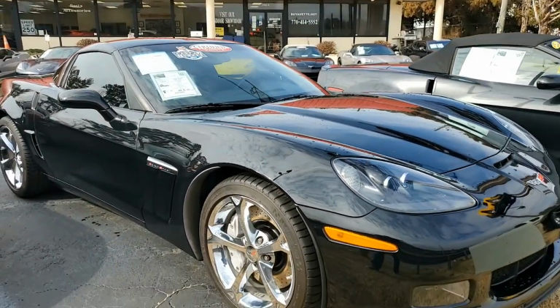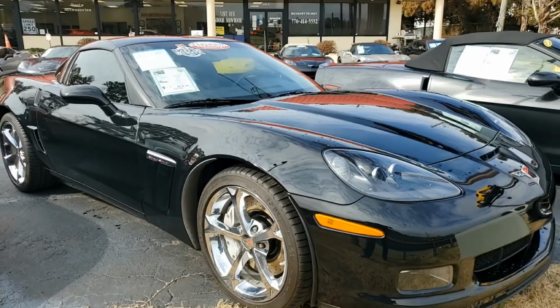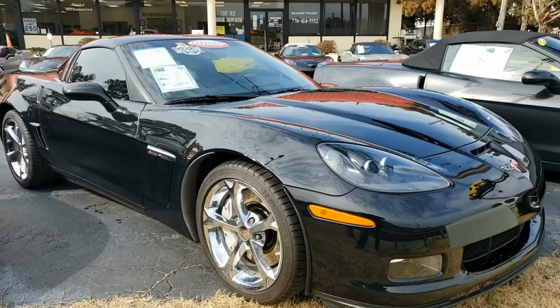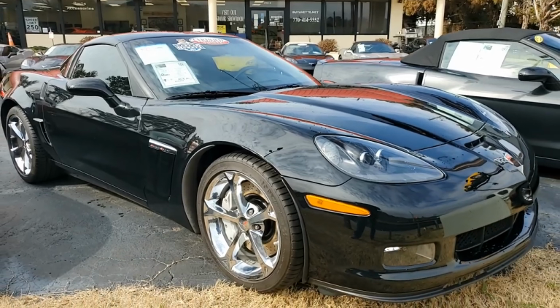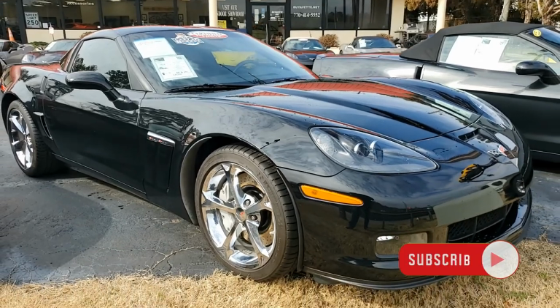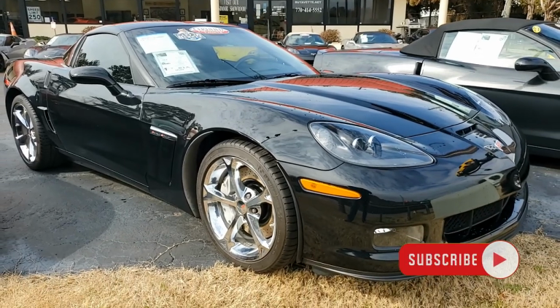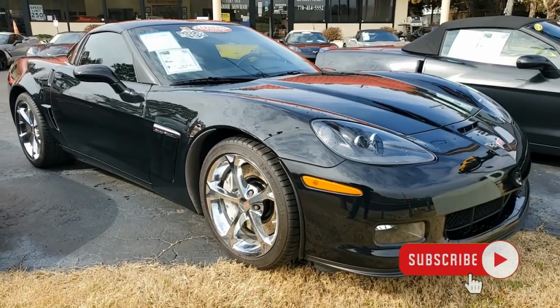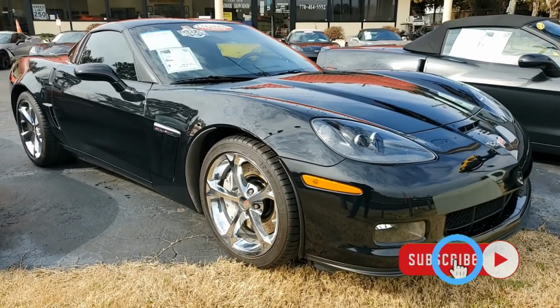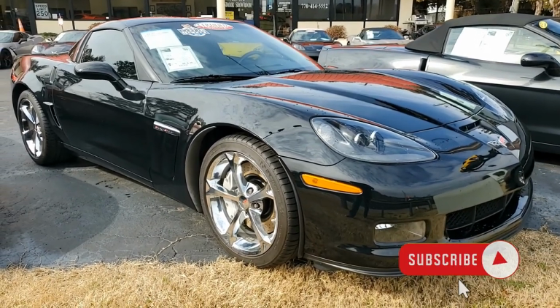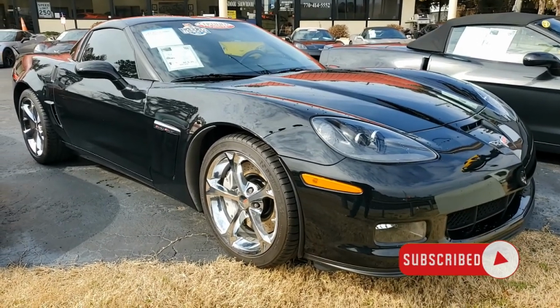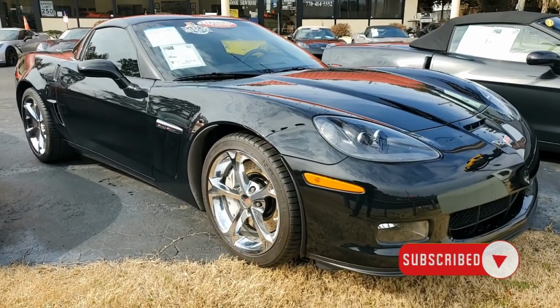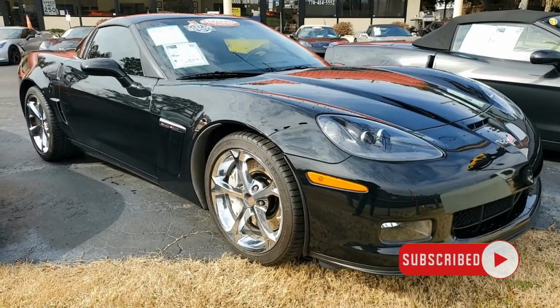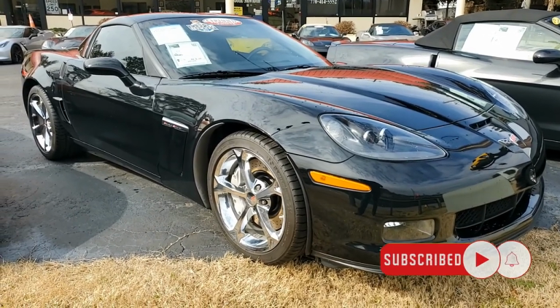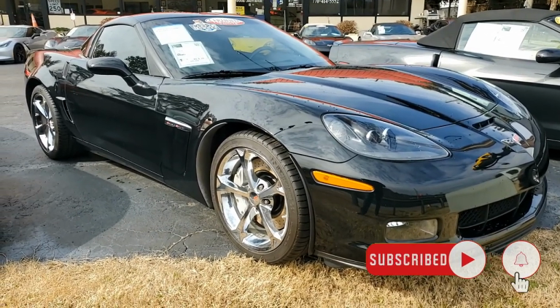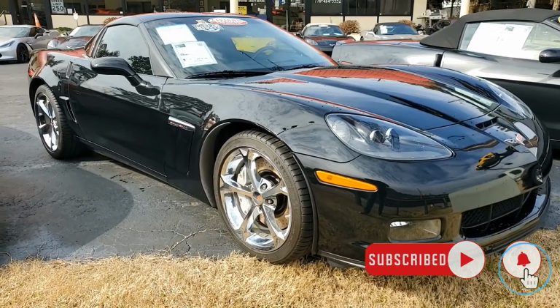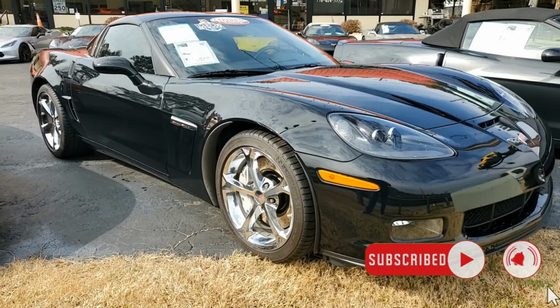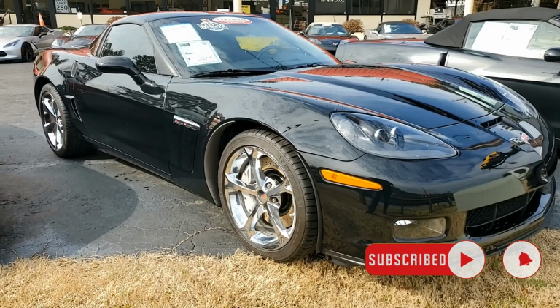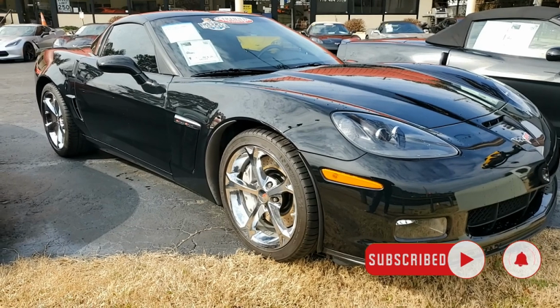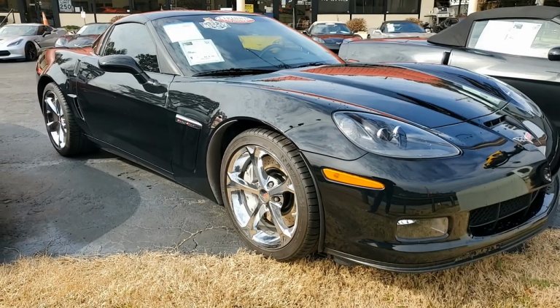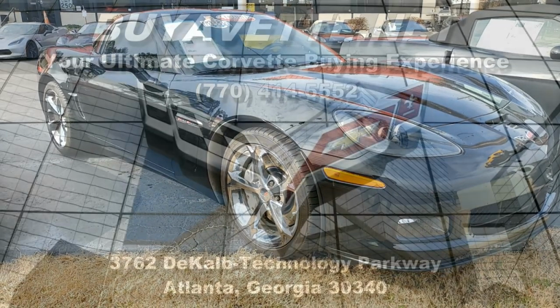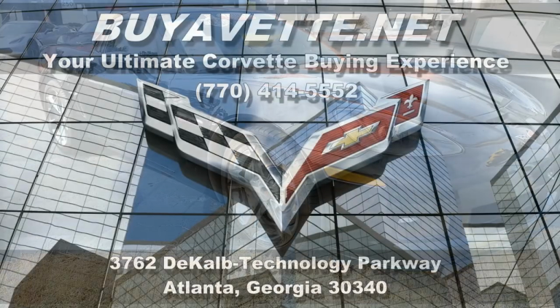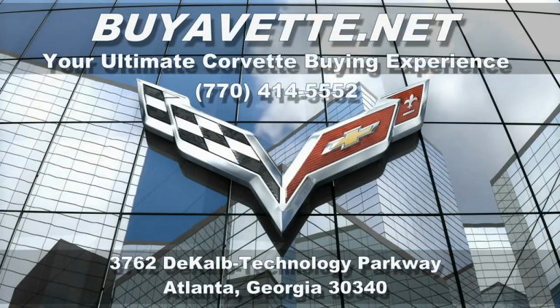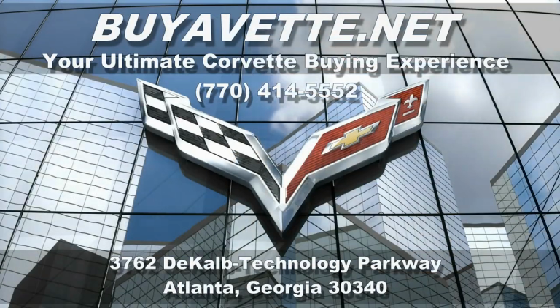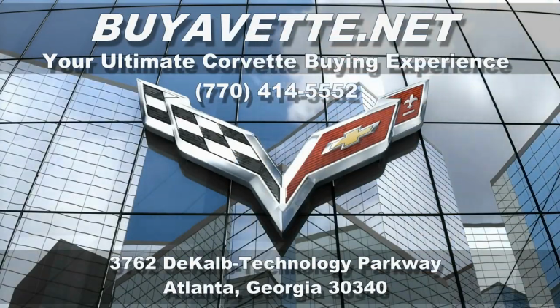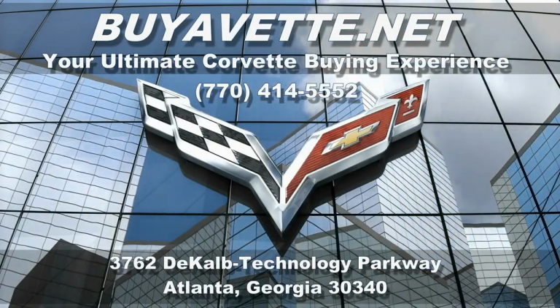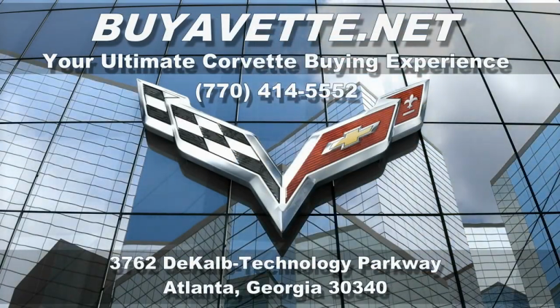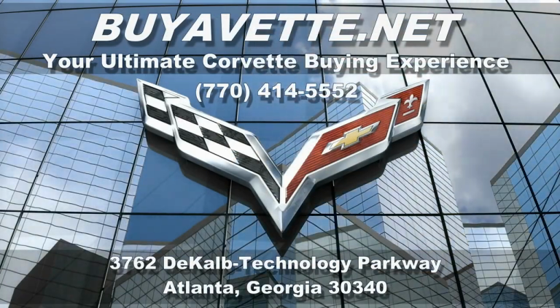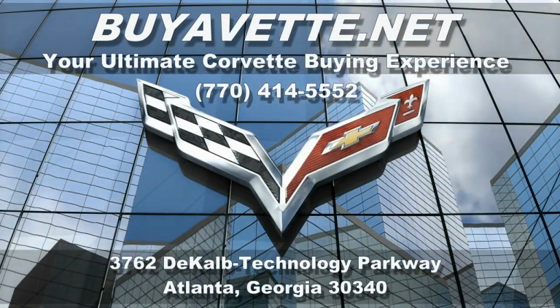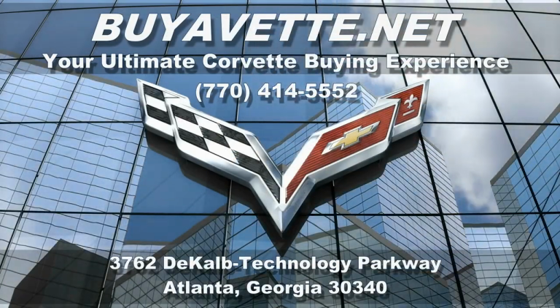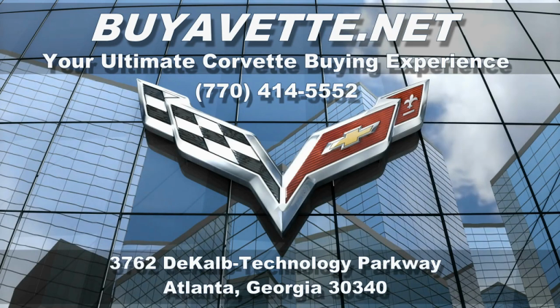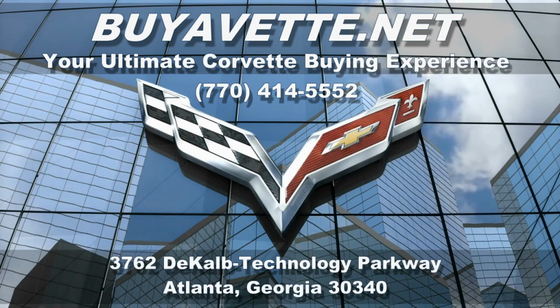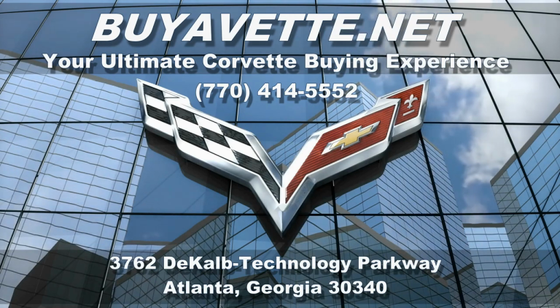Please subscribe to our YouTube channel and hit that notification button to be notified every time a new Corvette comes onto our lot. Give us a call — we hope to hear from you real soon. Buyacorvette.net in Atlanta, Georgia. Thank you.